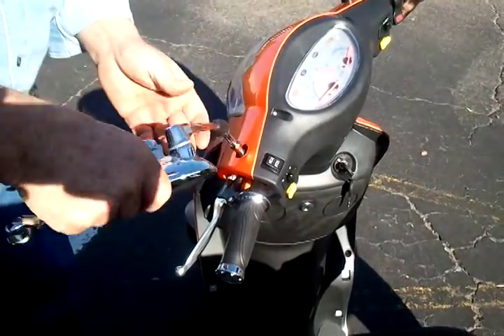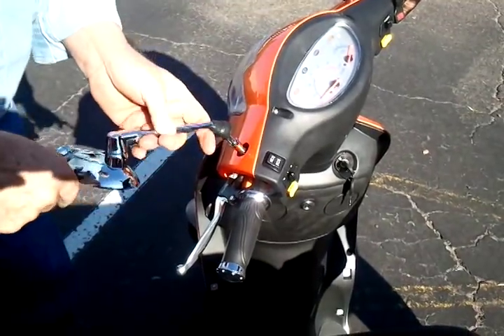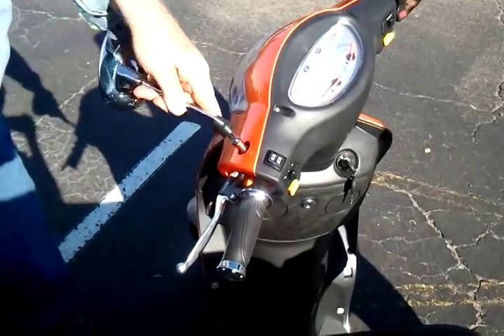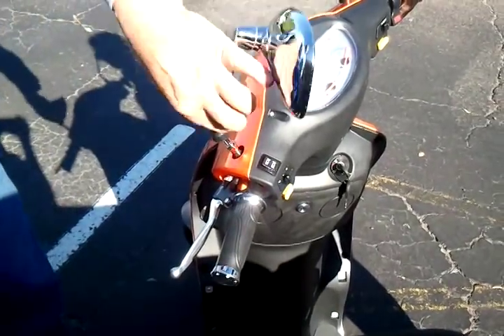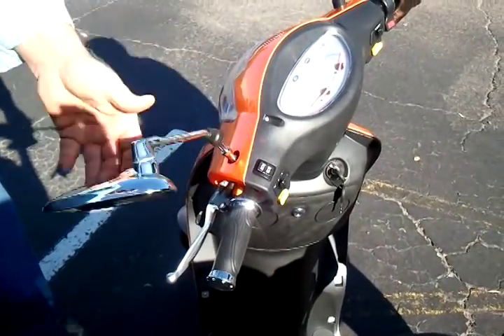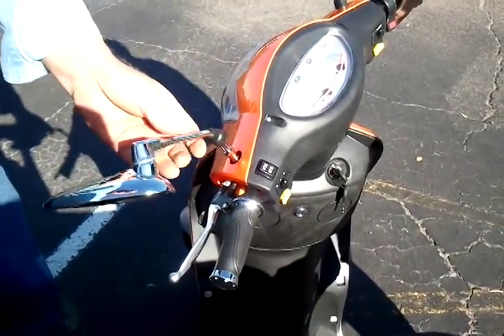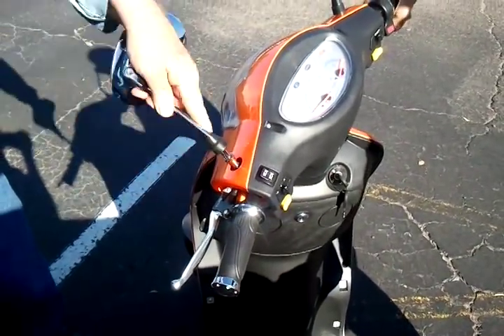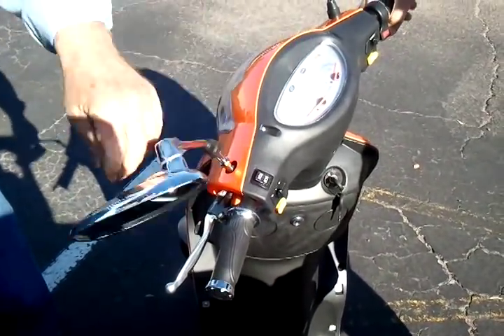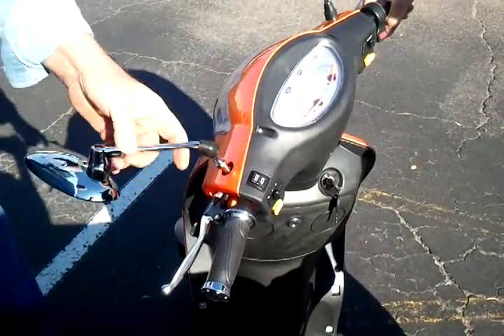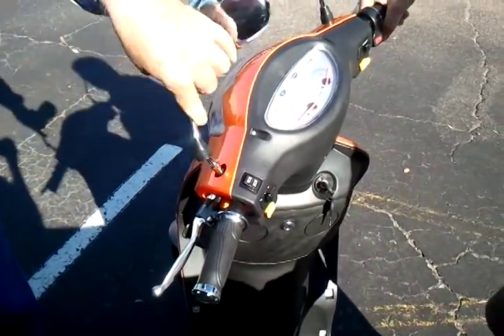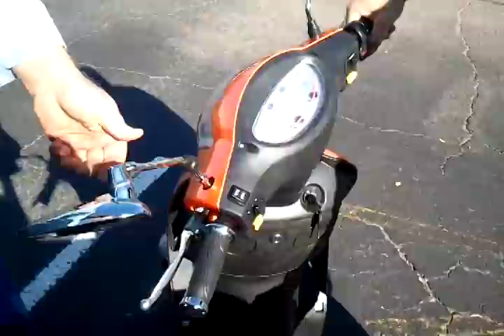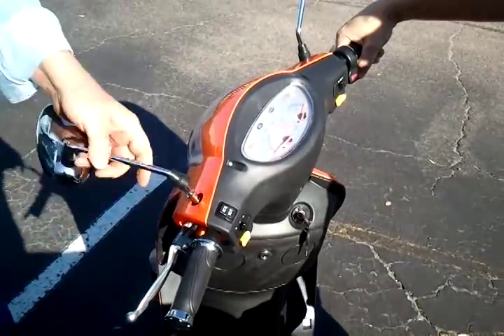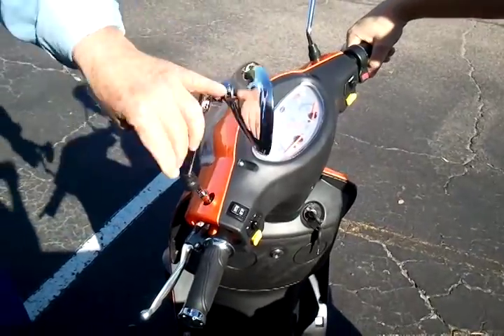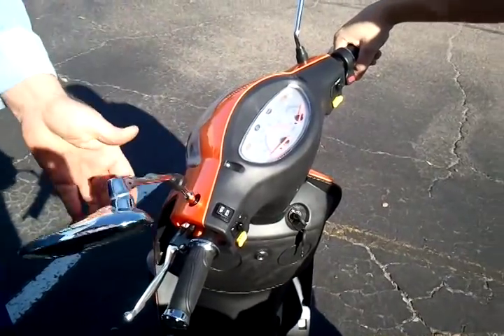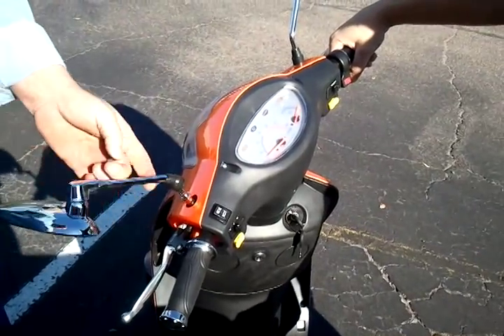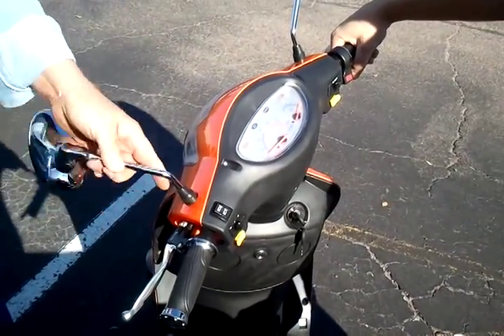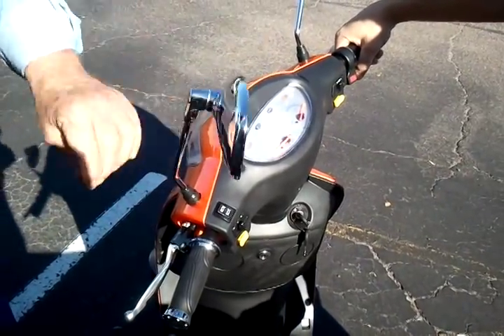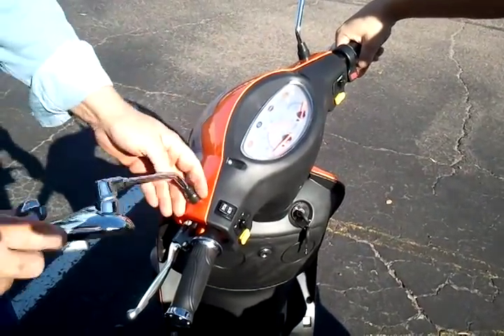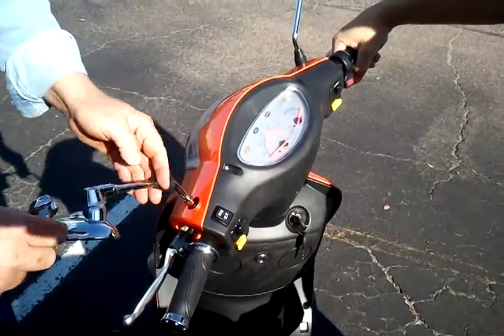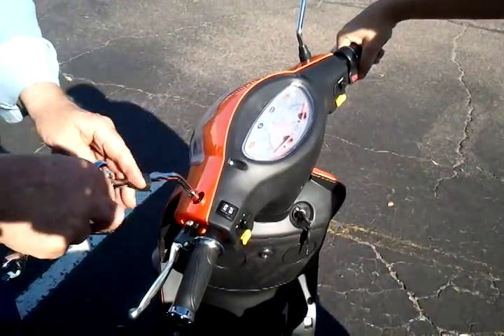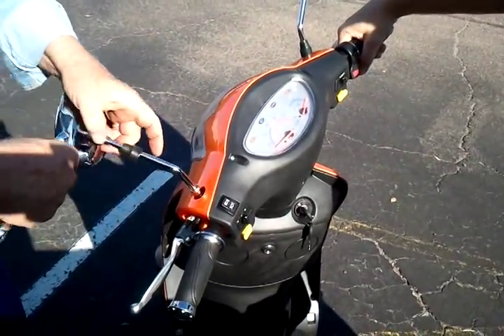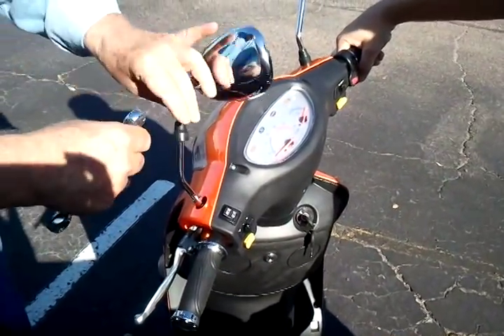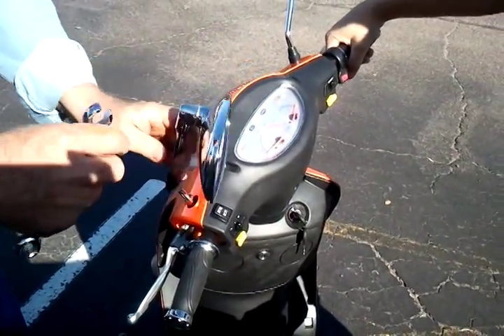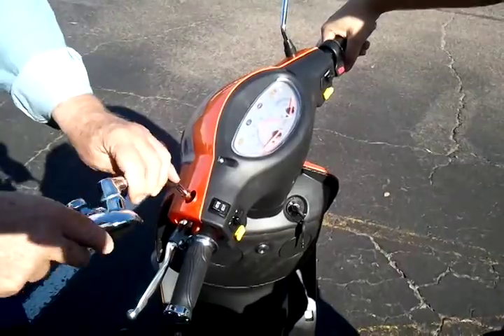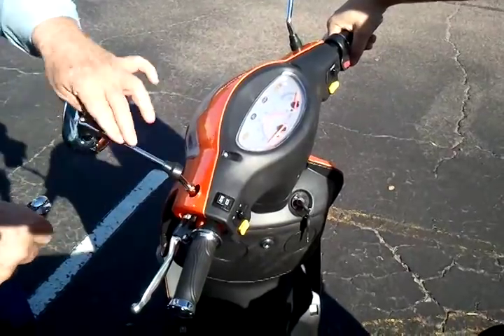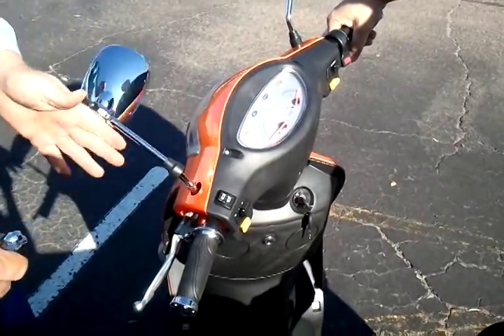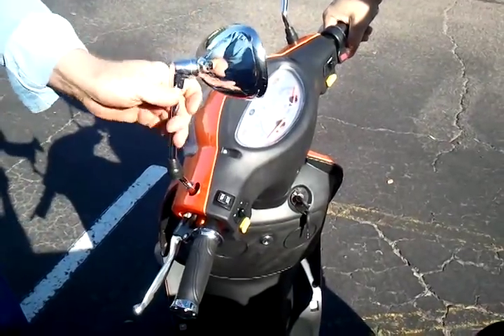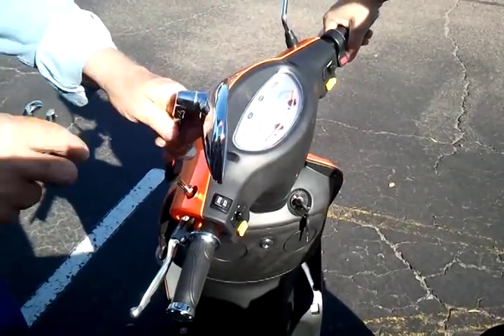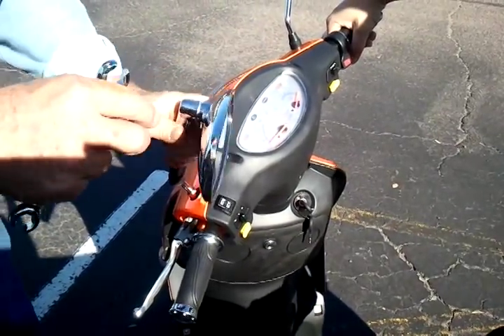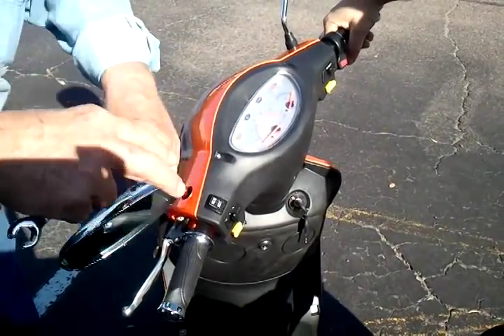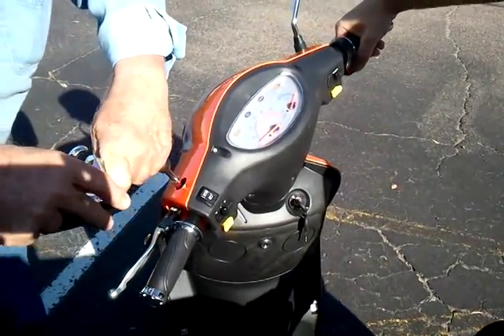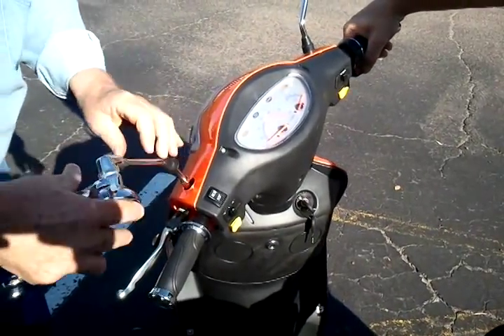So this is the GT3. We're actually putting the mirrors on. You saw a video of us taking it out of the box — when it comes to your house, that's what it looks like.